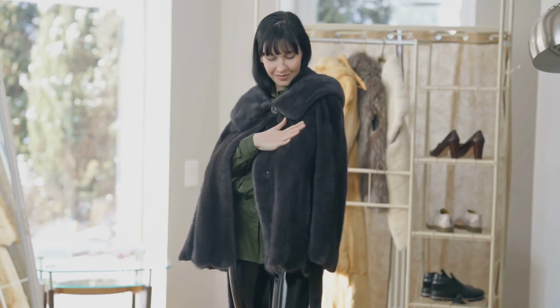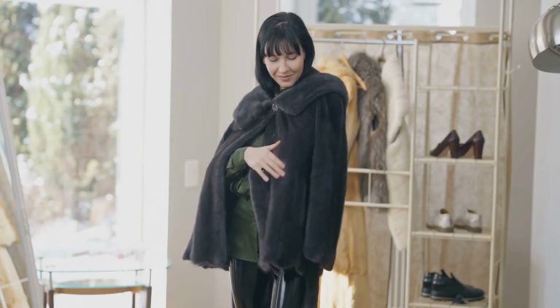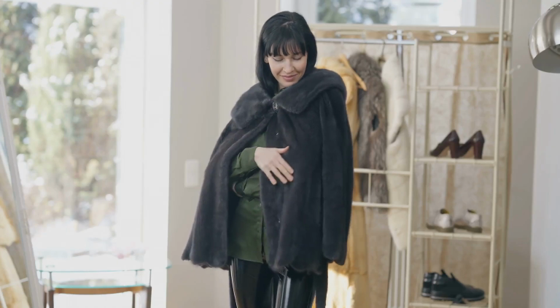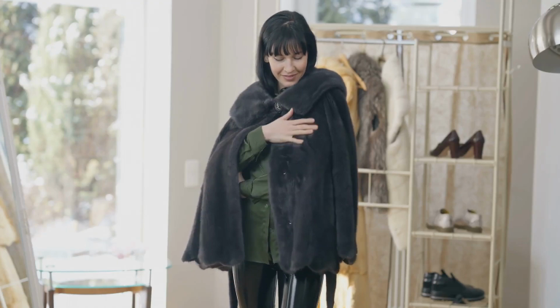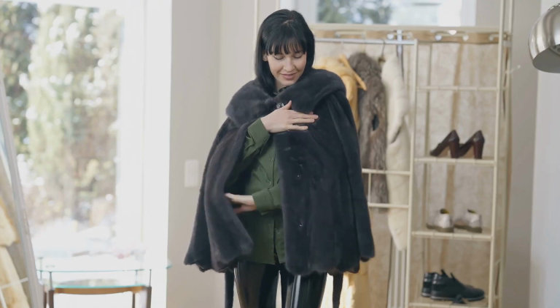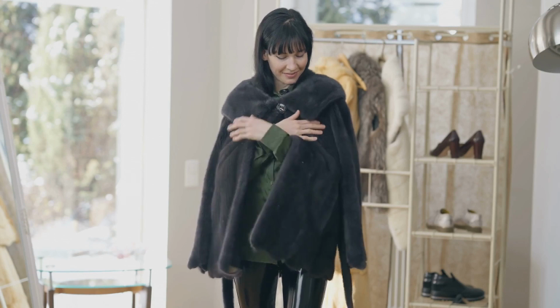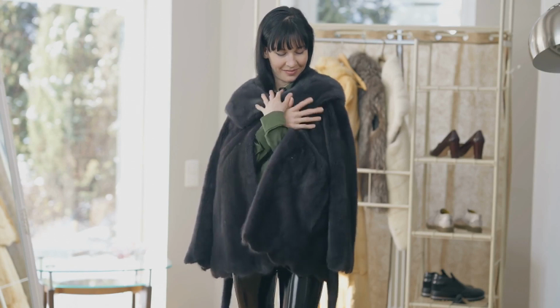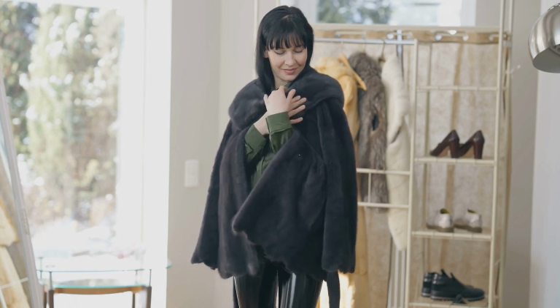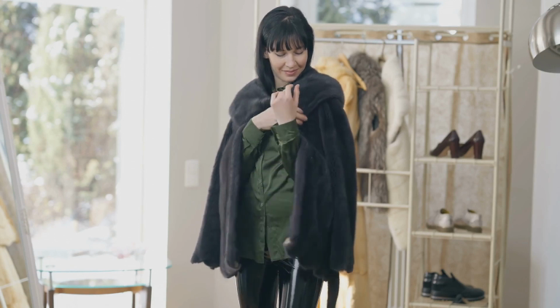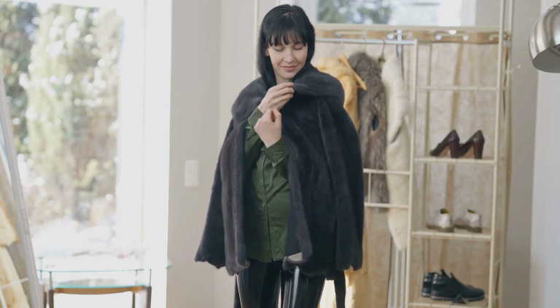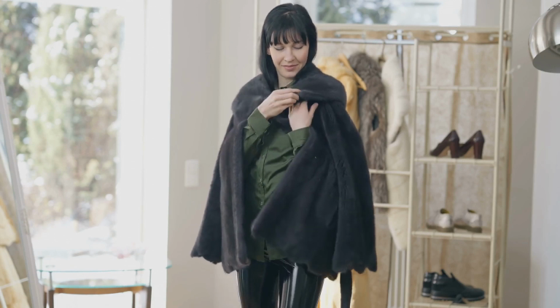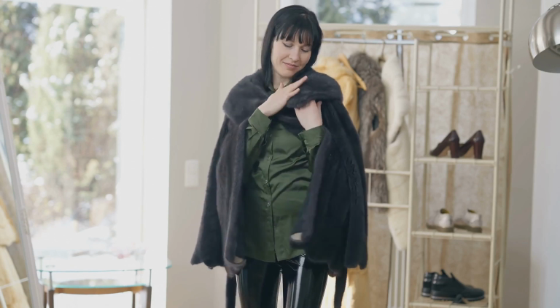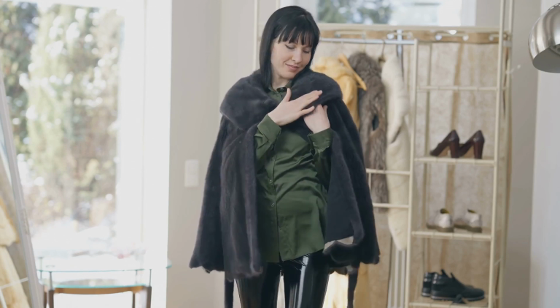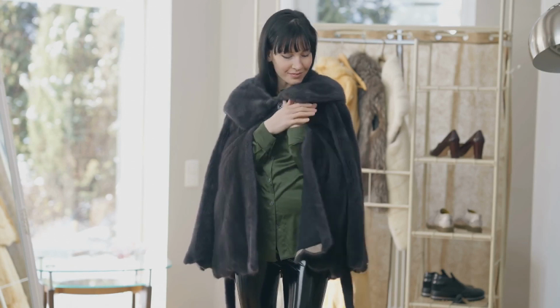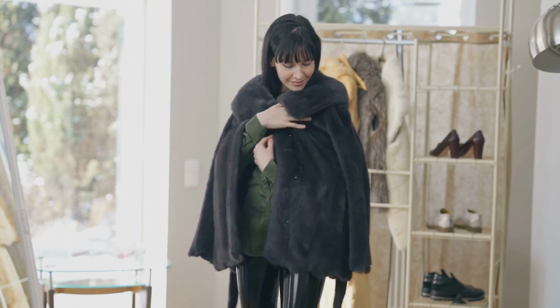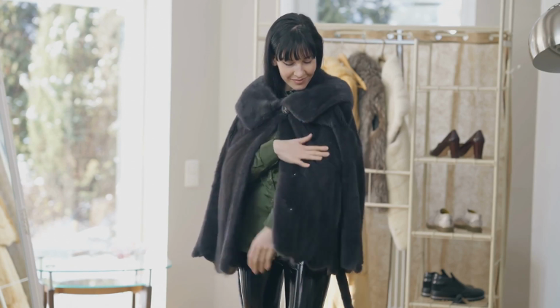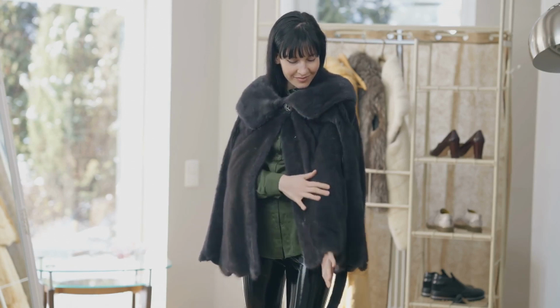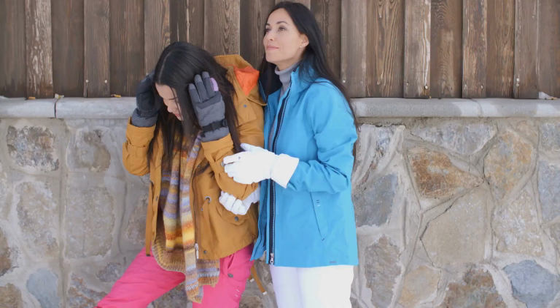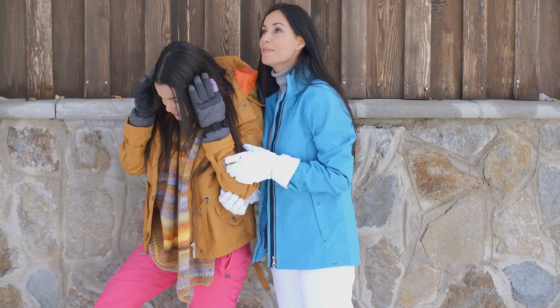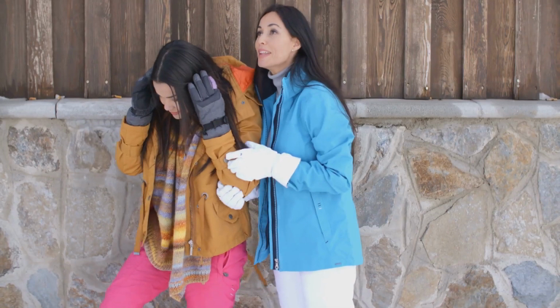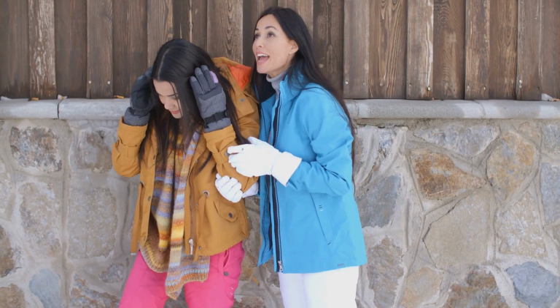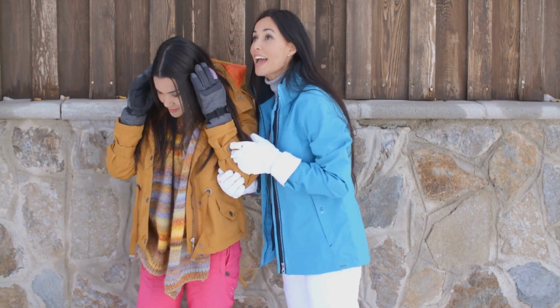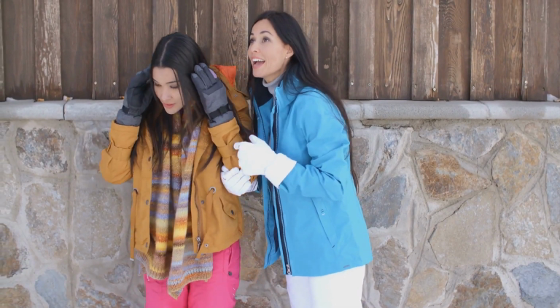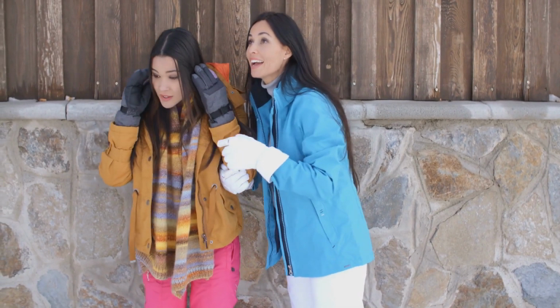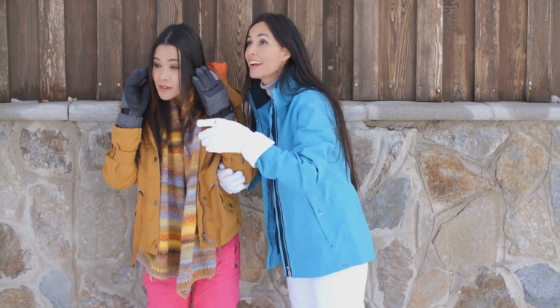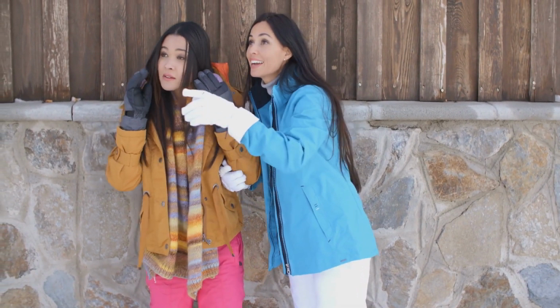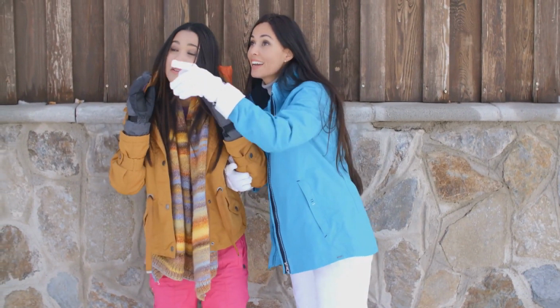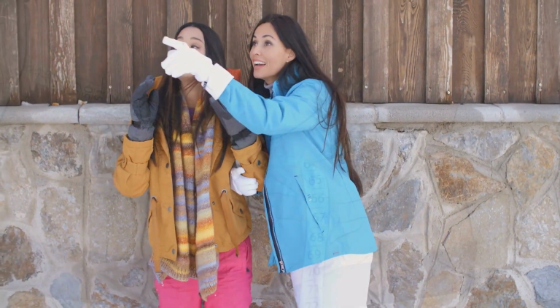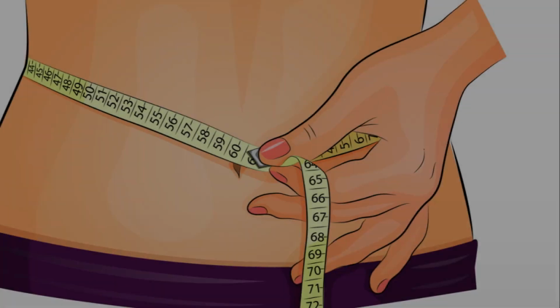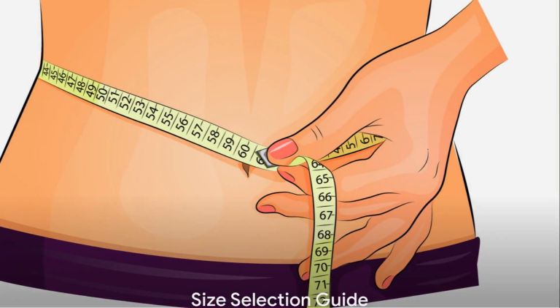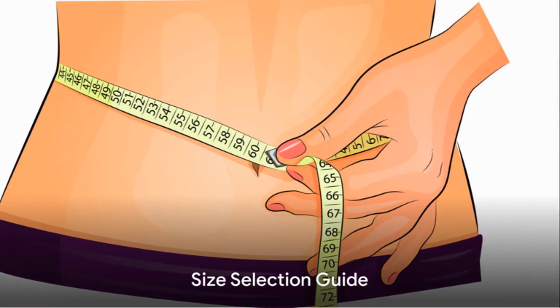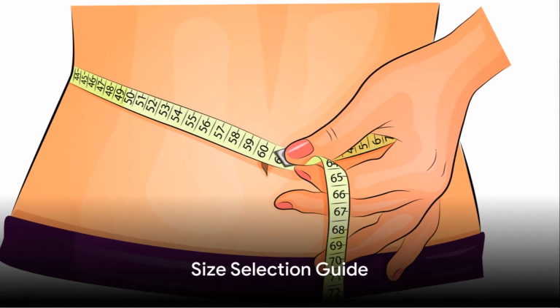Once it arrives at your doorstep, hang it on a coat hanger for a few days to let the fur breathe and maintain its quality. With this coat, you'll be ready to face the winter chill in style.